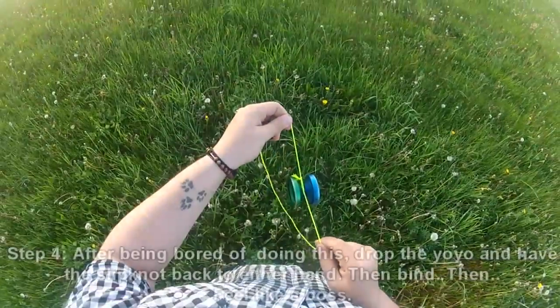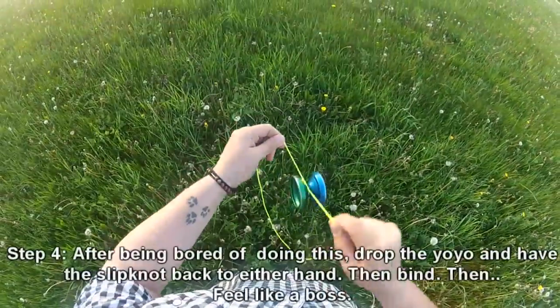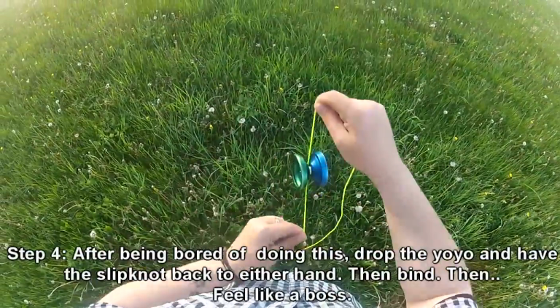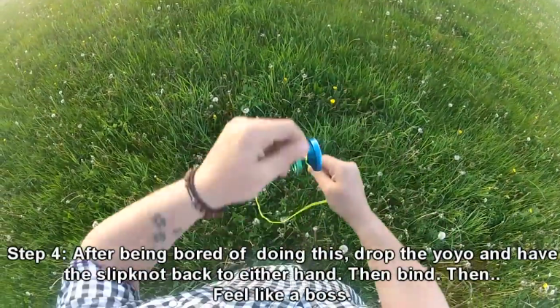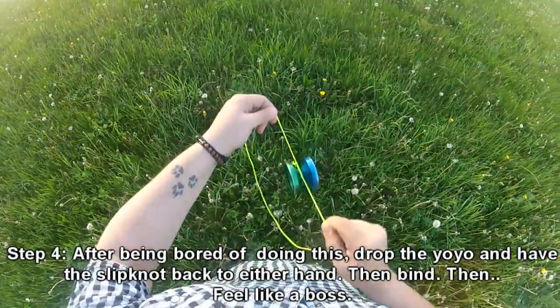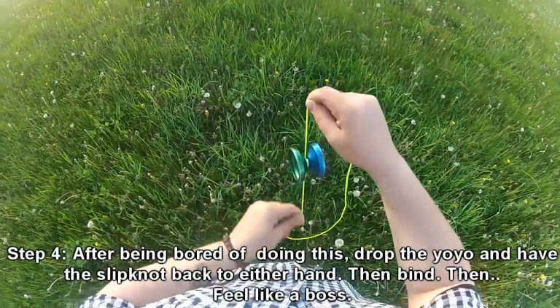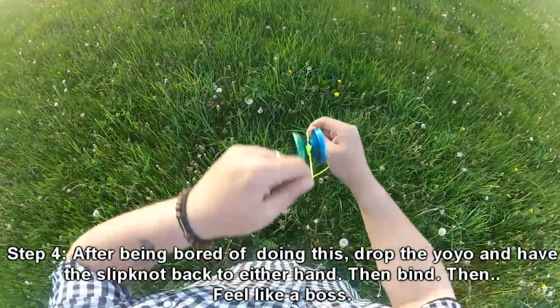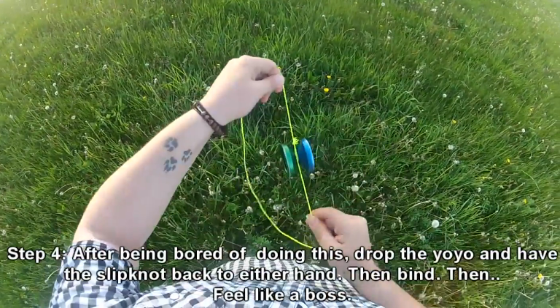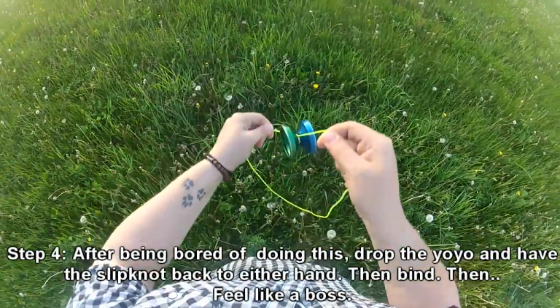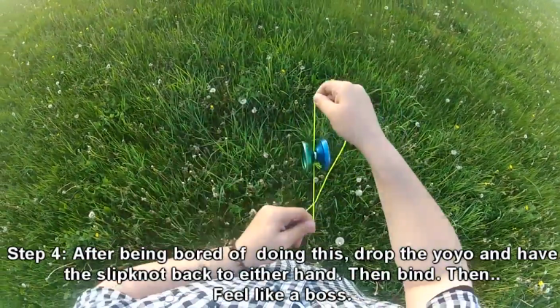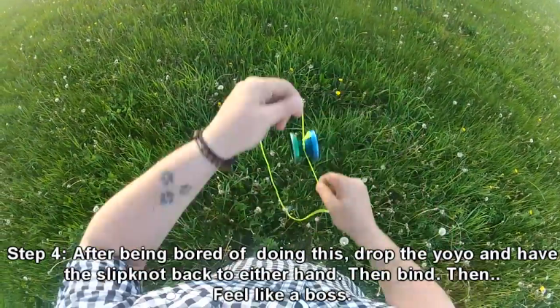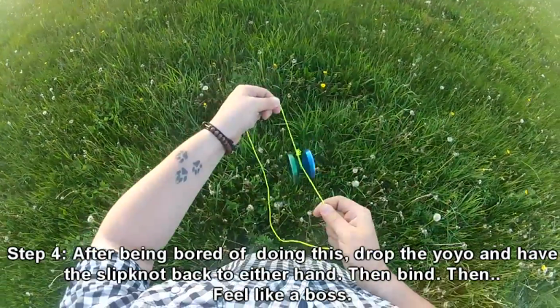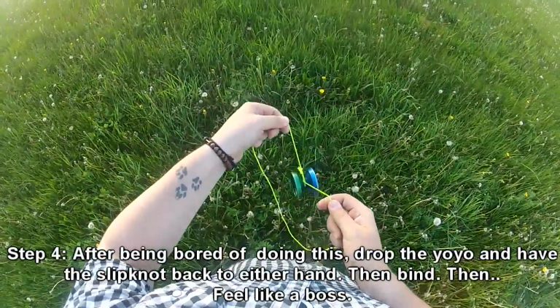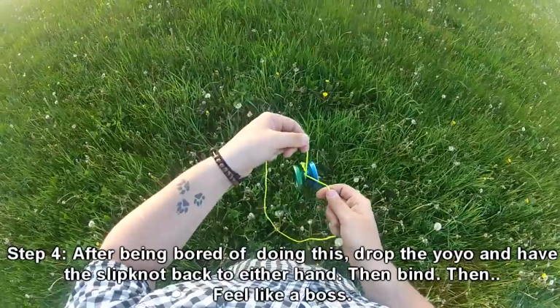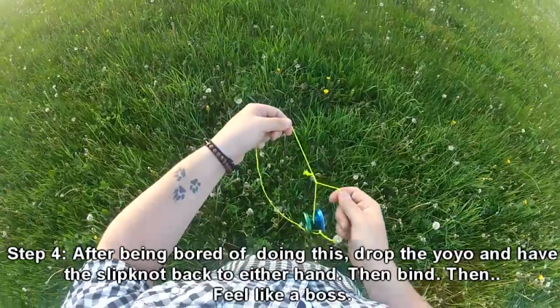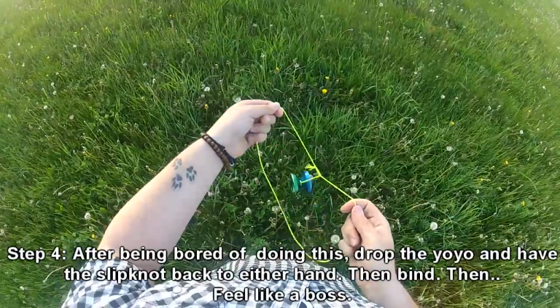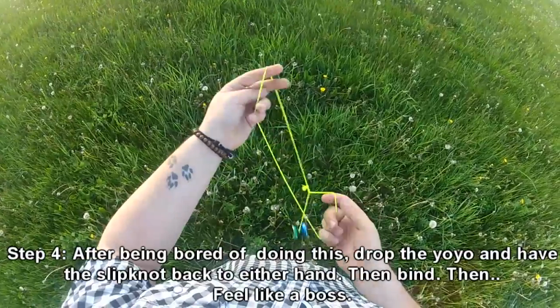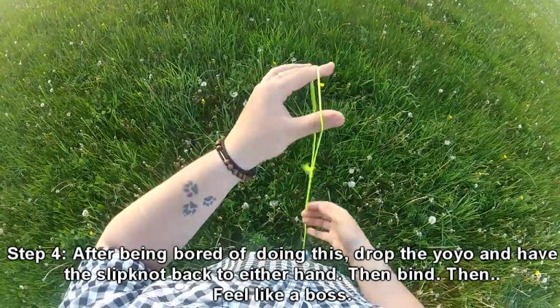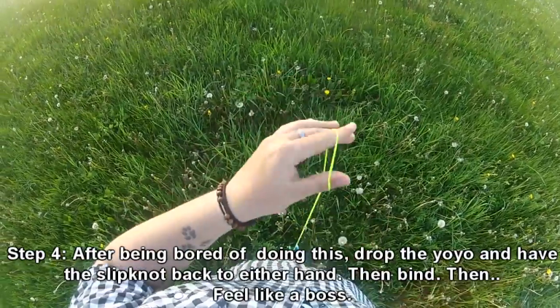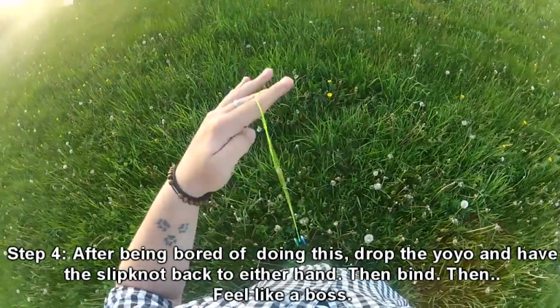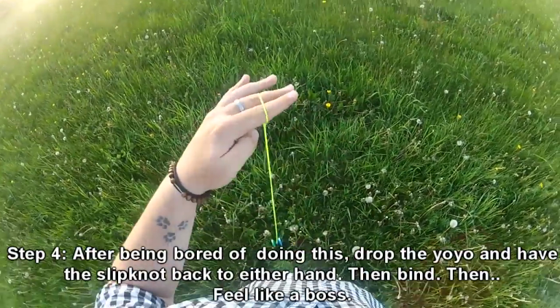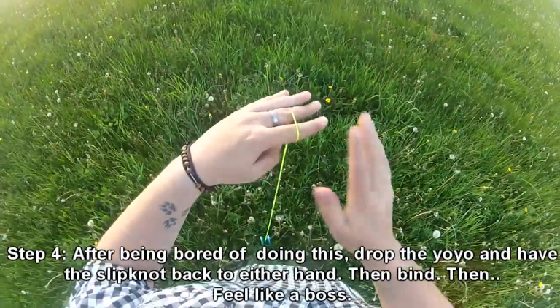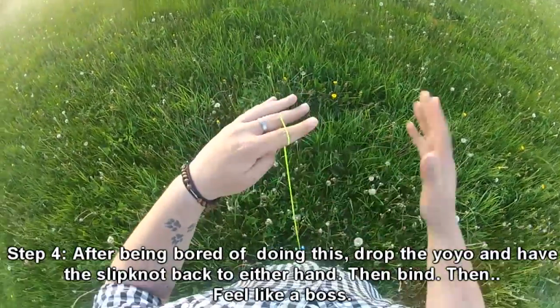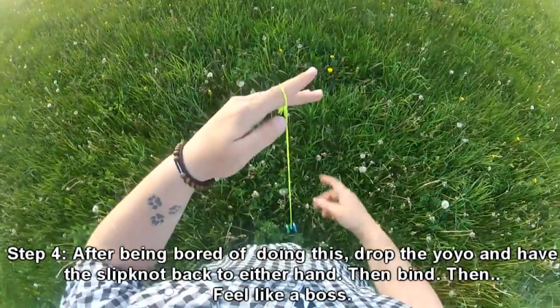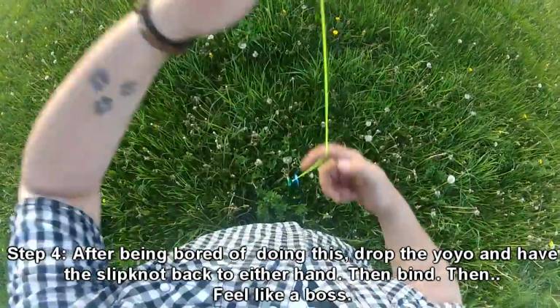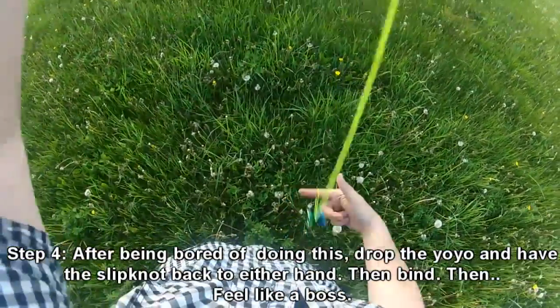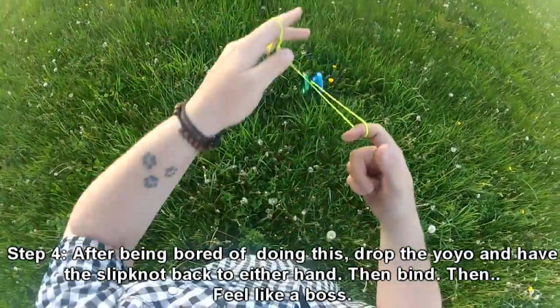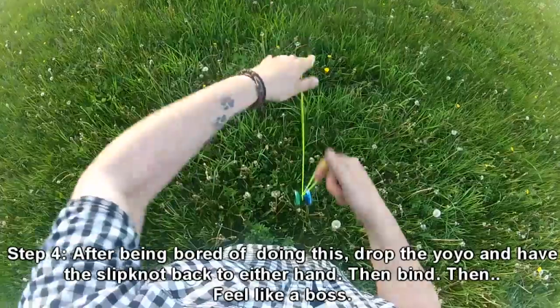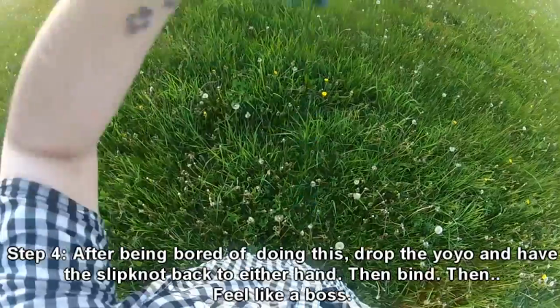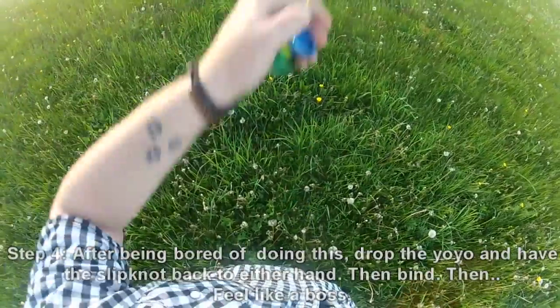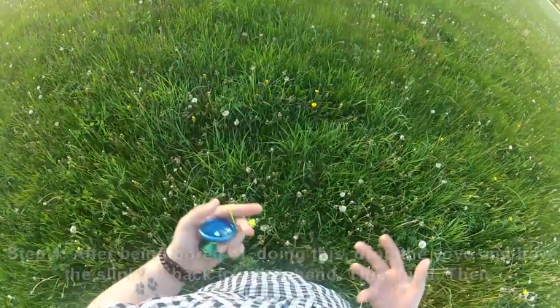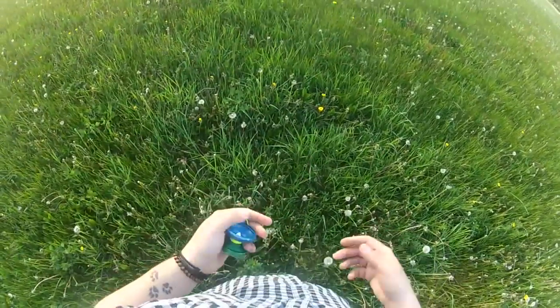Step four: after you get bored of being on your bicycle, just drop it, either go to your lefty or righty, and then bind.